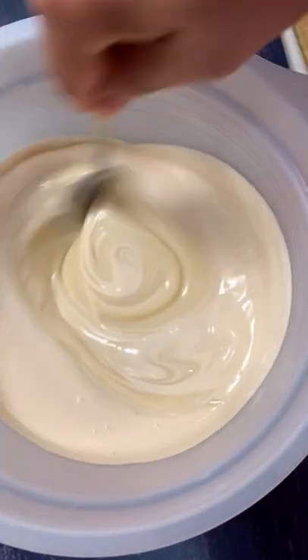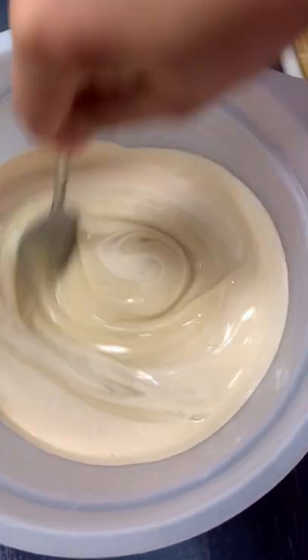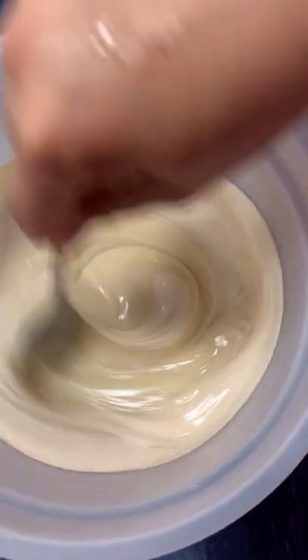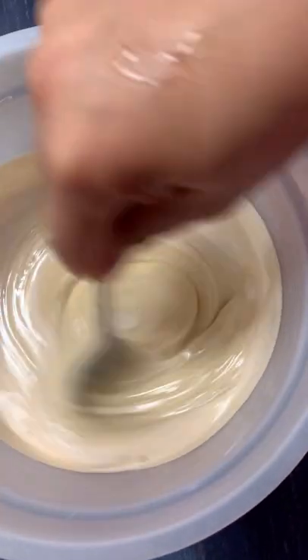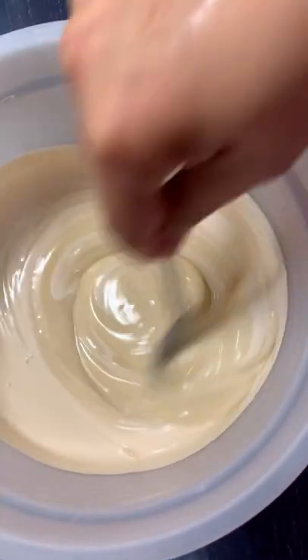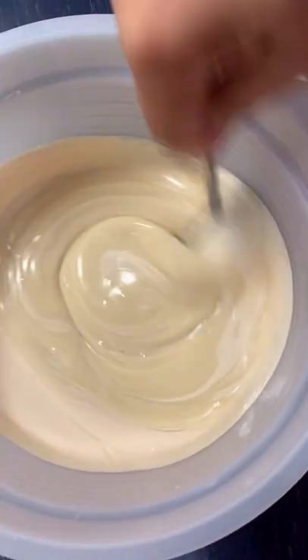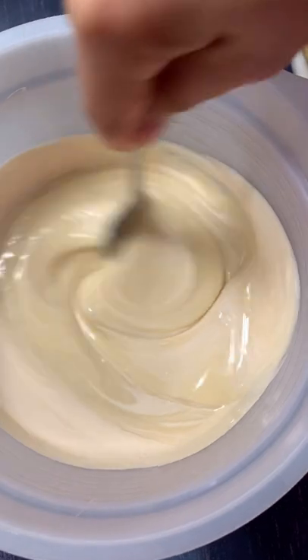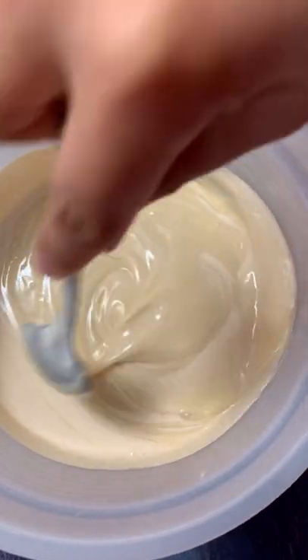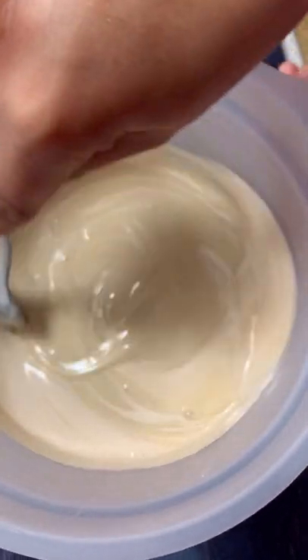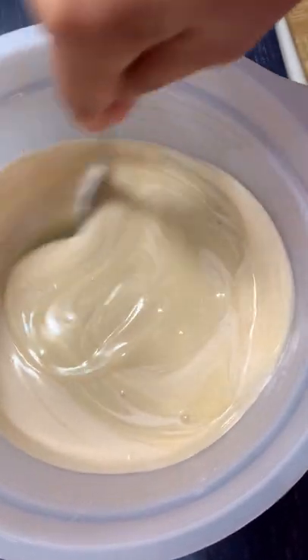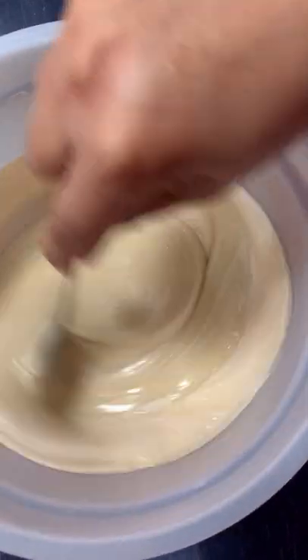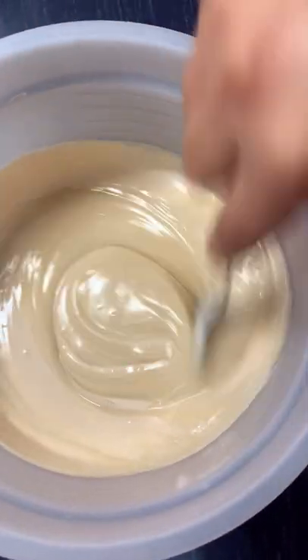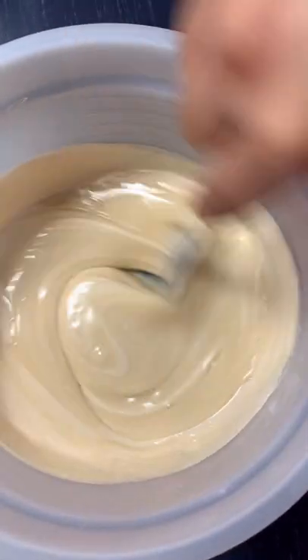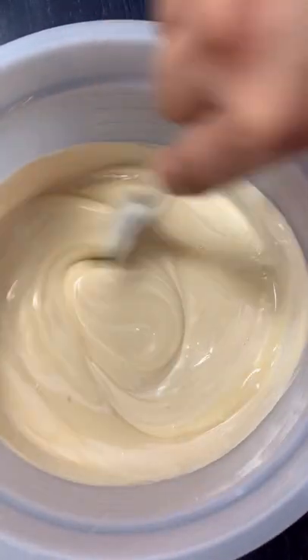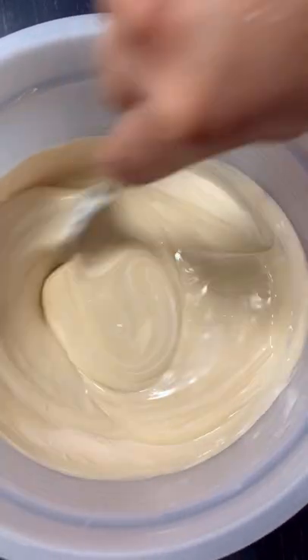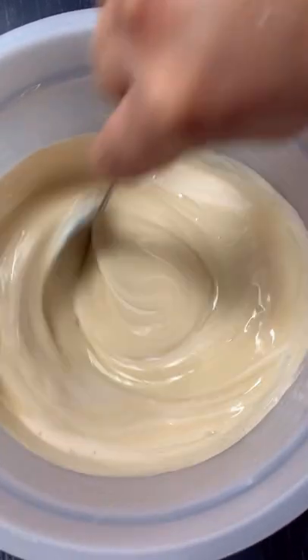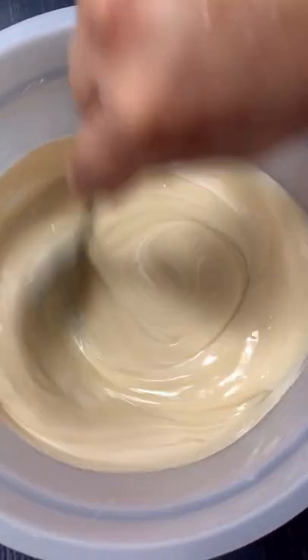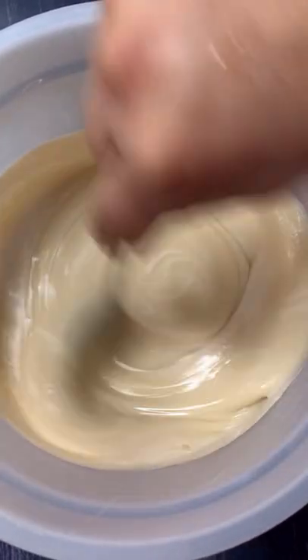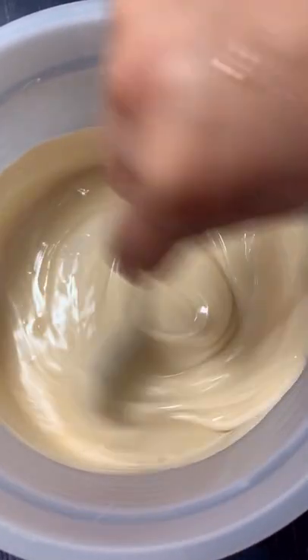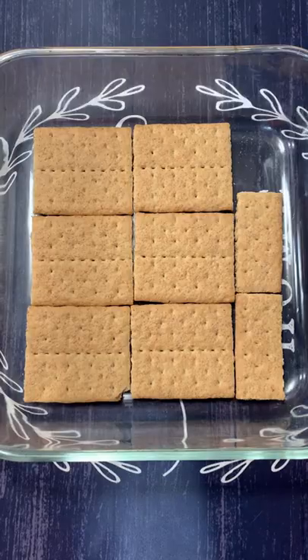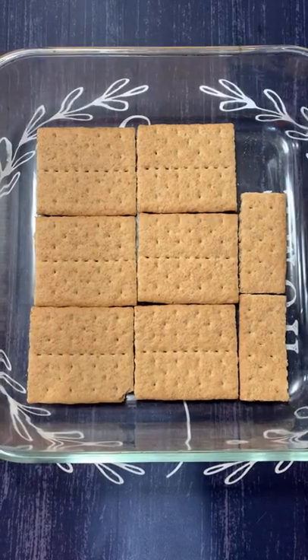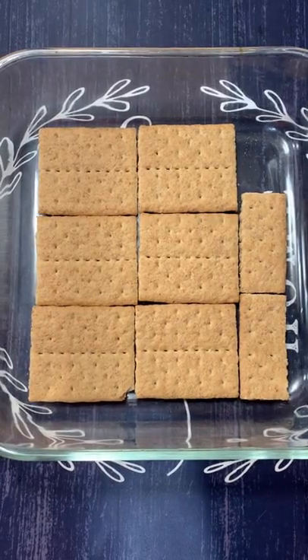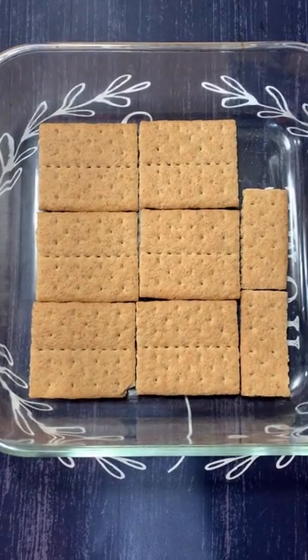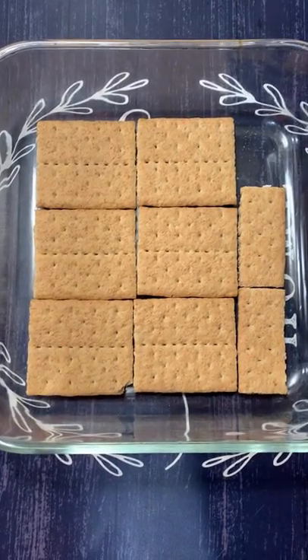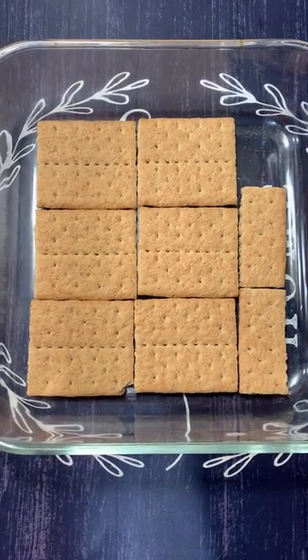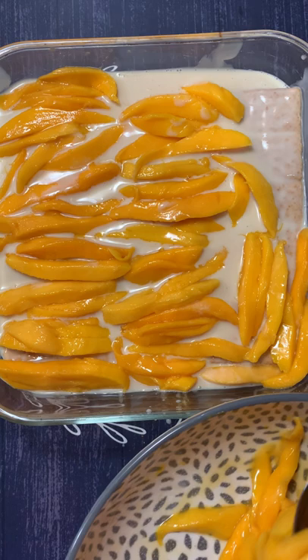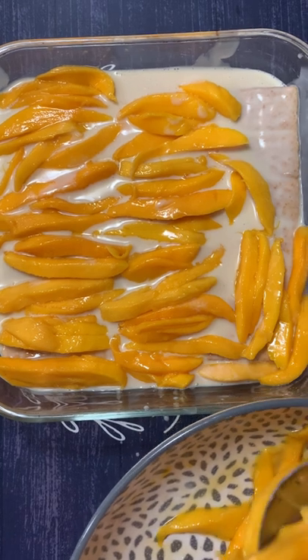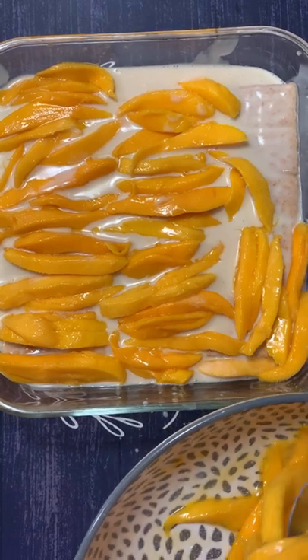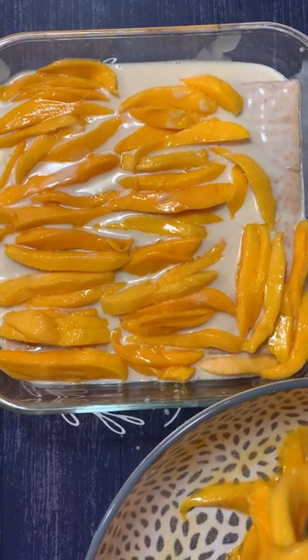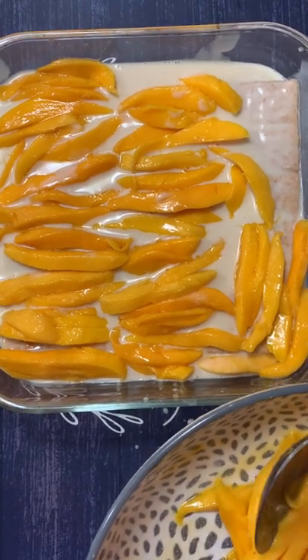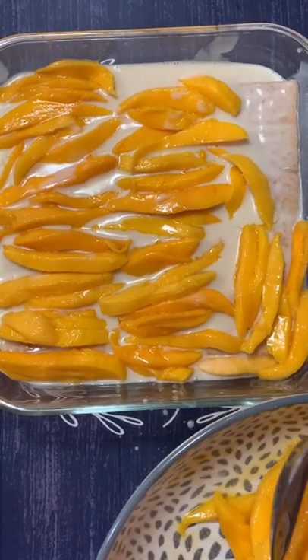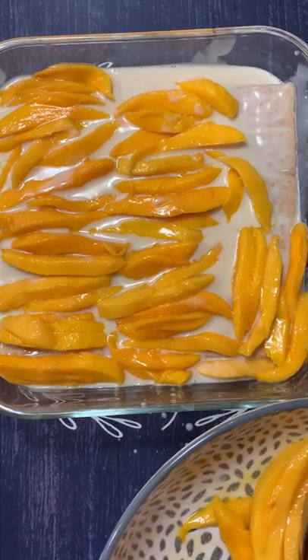One can of condensed milk, one can of table cream — mix them together. Graham crackers. Sliced ripe mangoes.